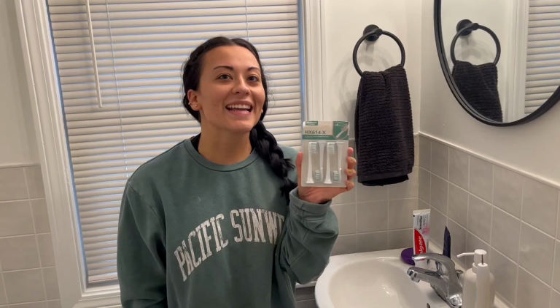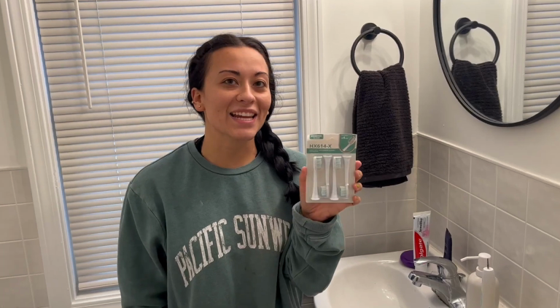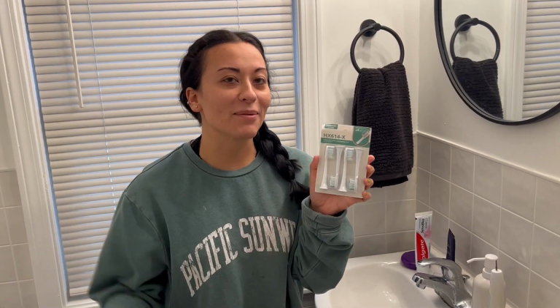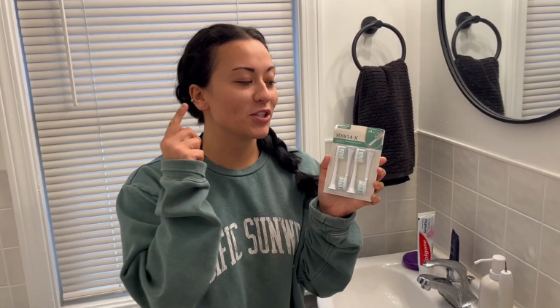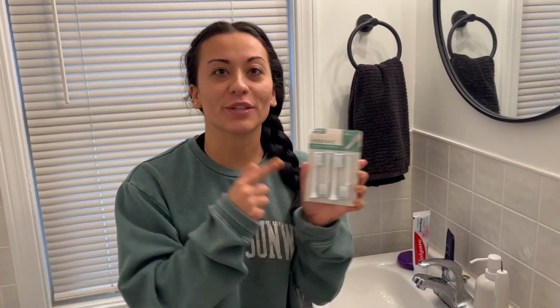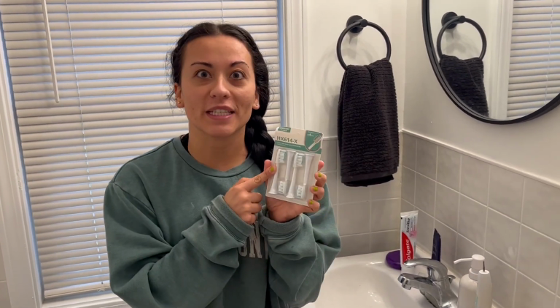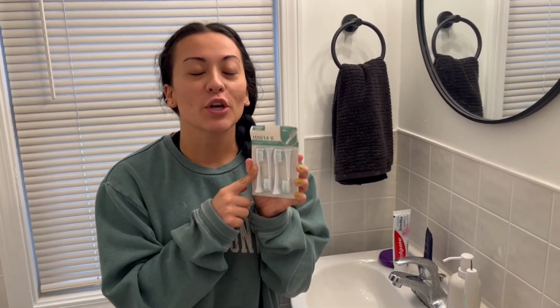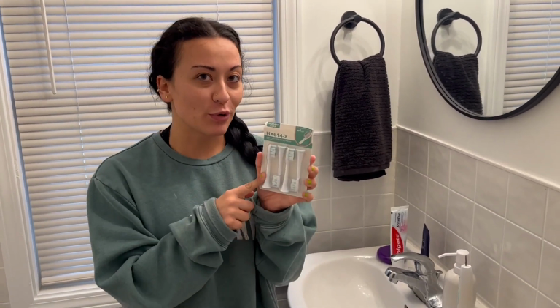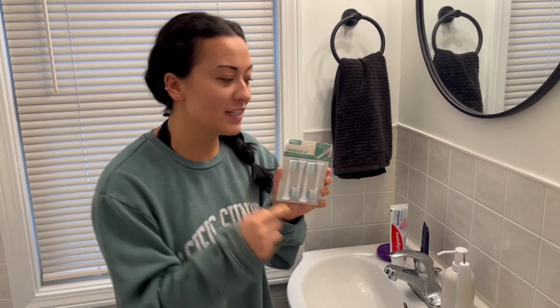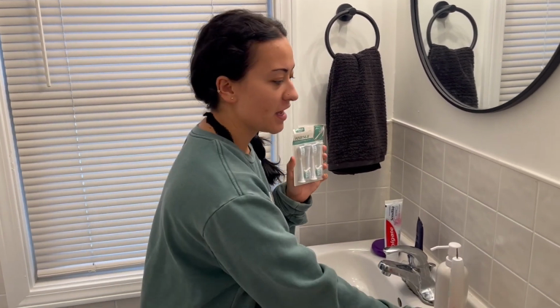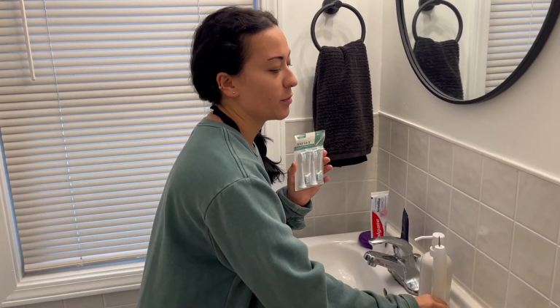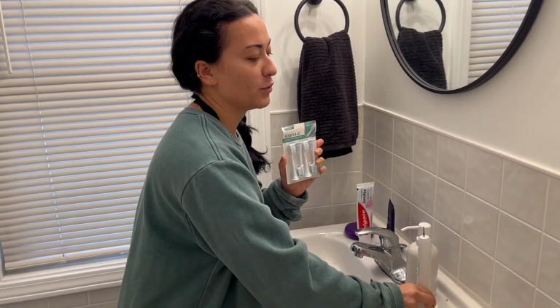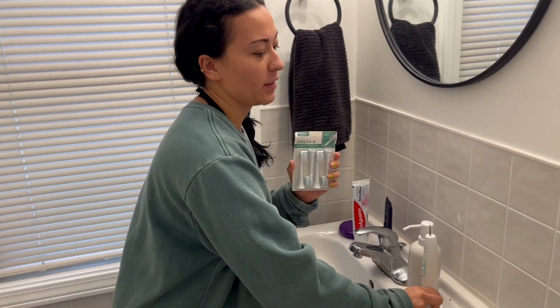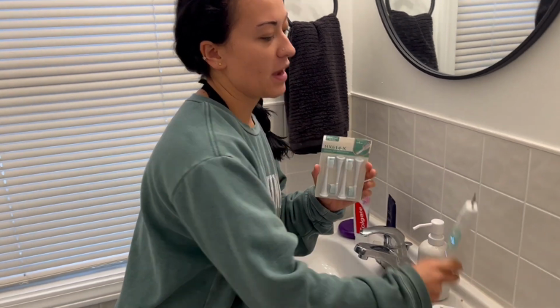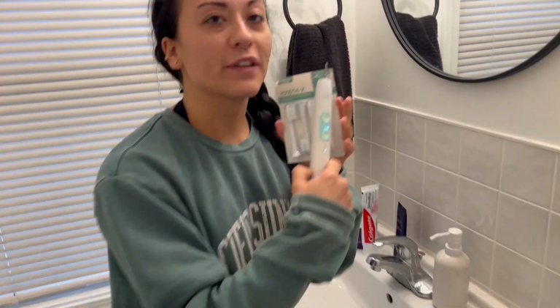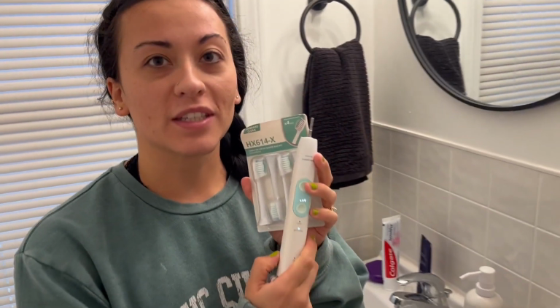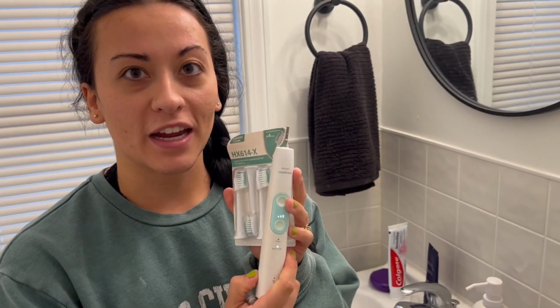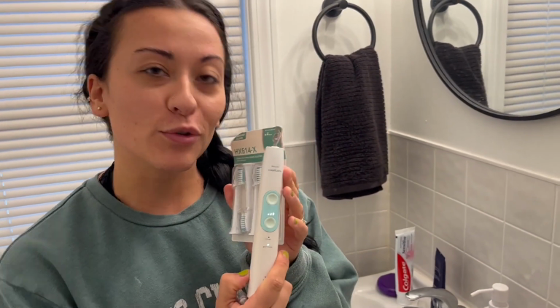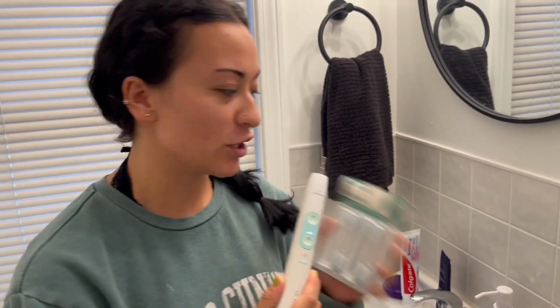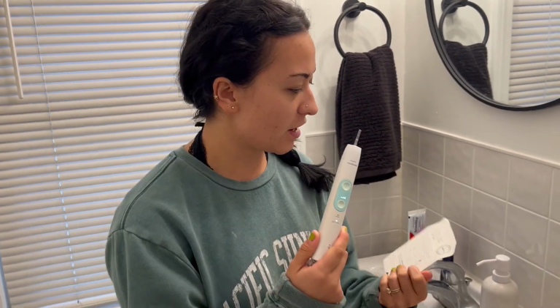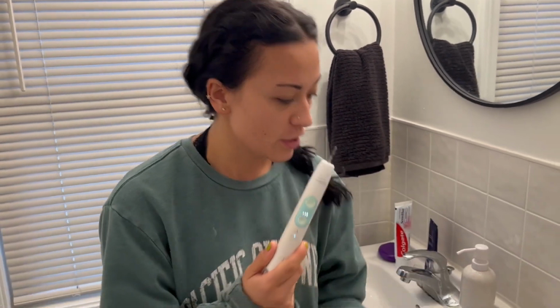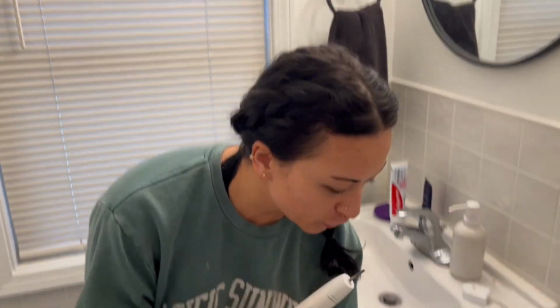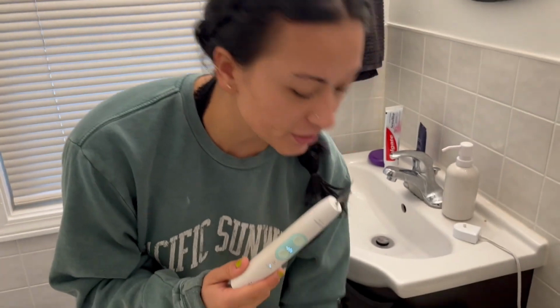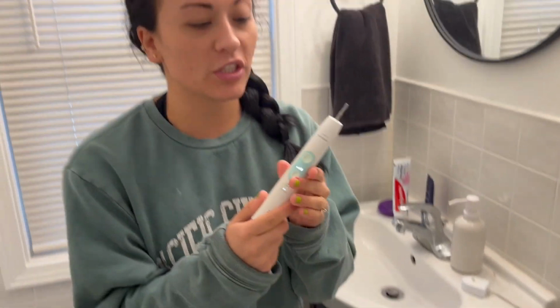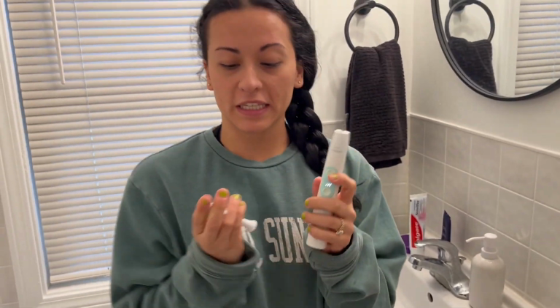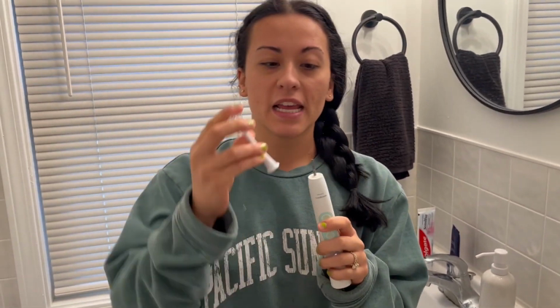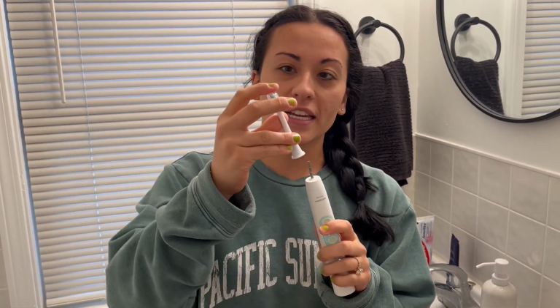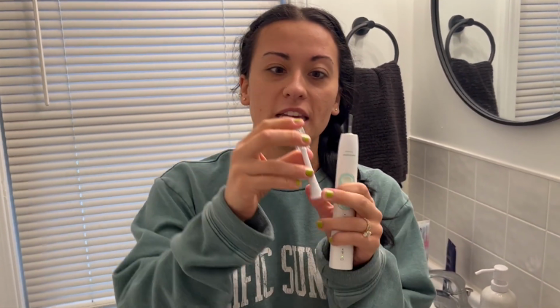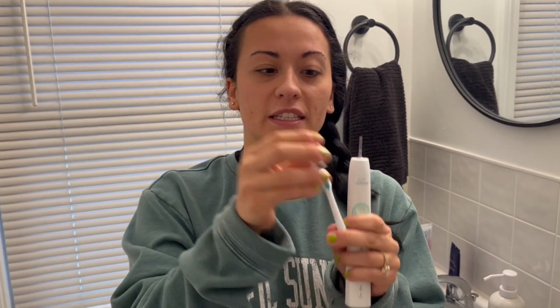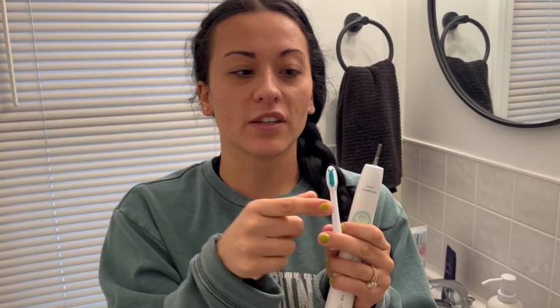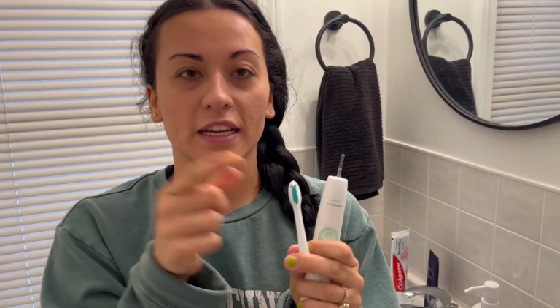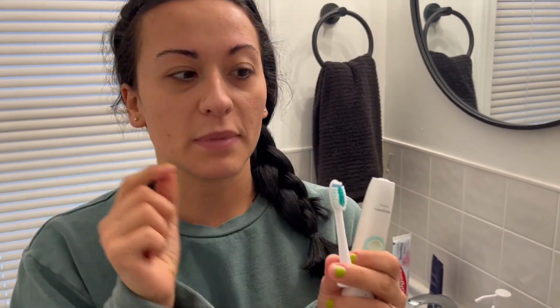Hey guys, Tessa here, and I'm going to show you these replaceable toothbrush heads that are compatible with my Philips Sonic Air toothbrush. They are food-grade material, which is really nice, and the stiffness on it is medium.